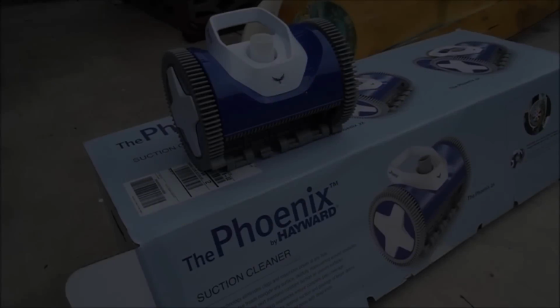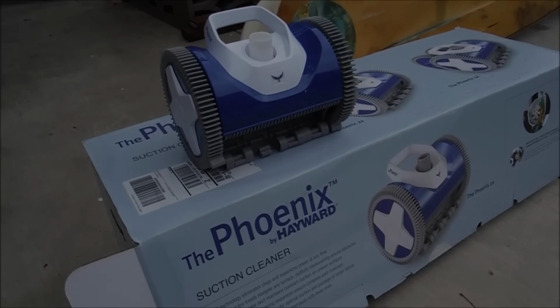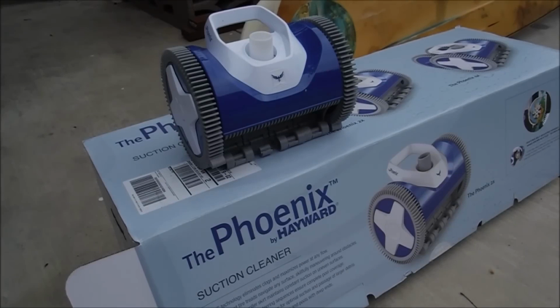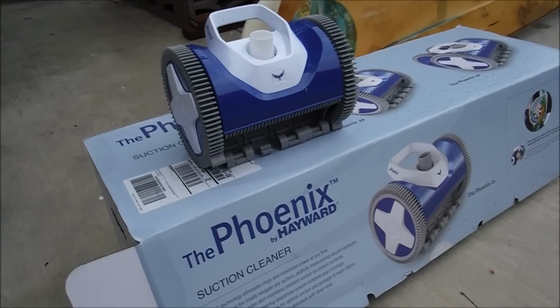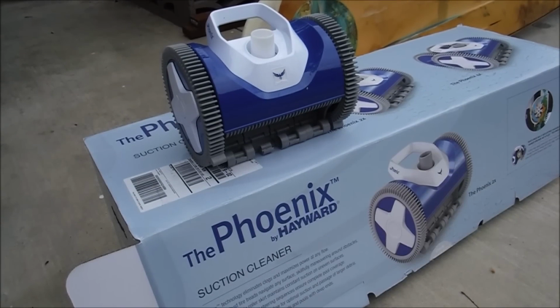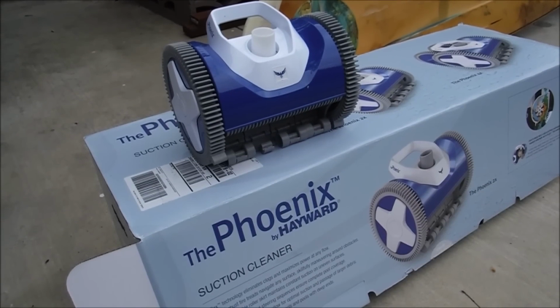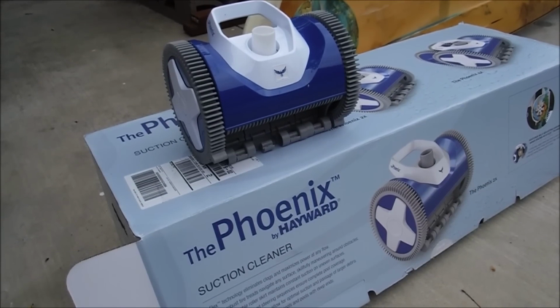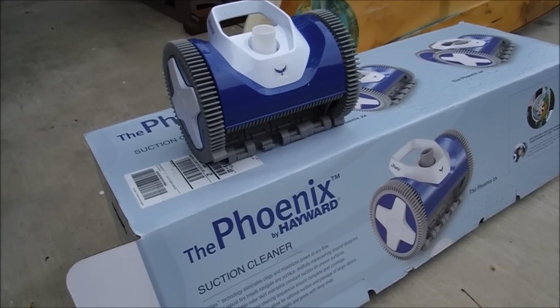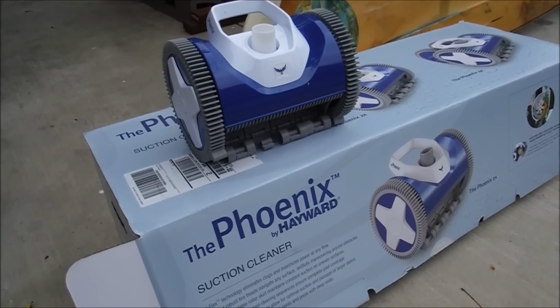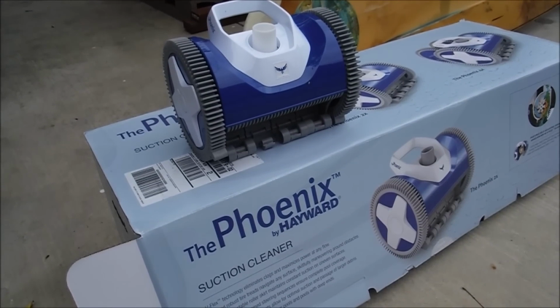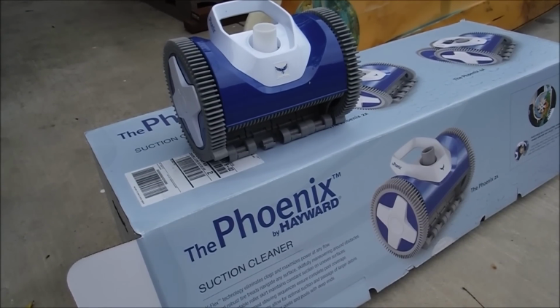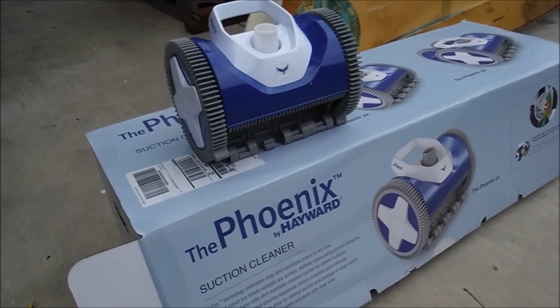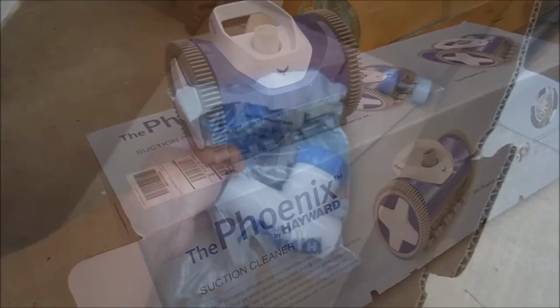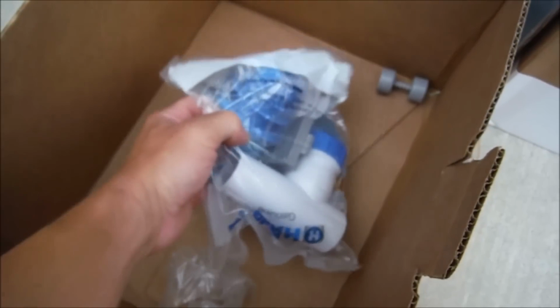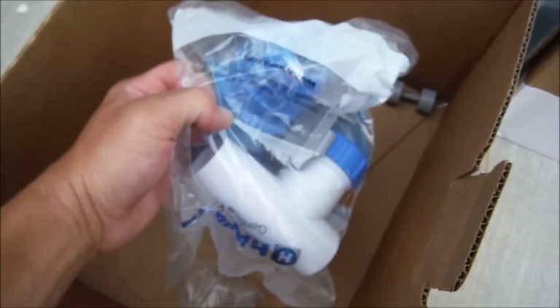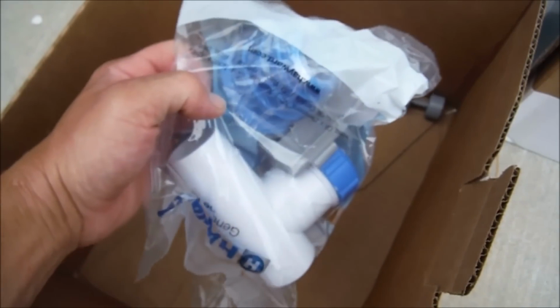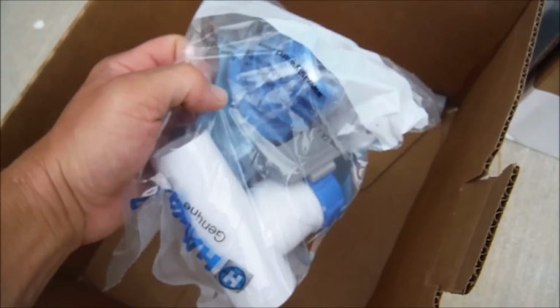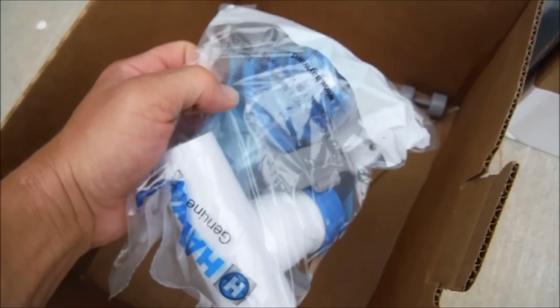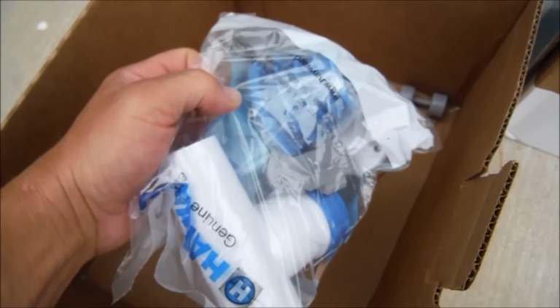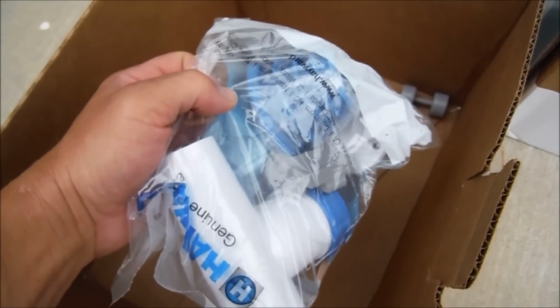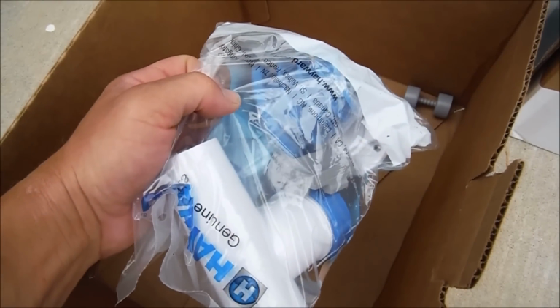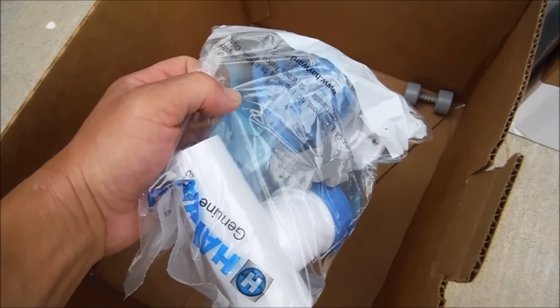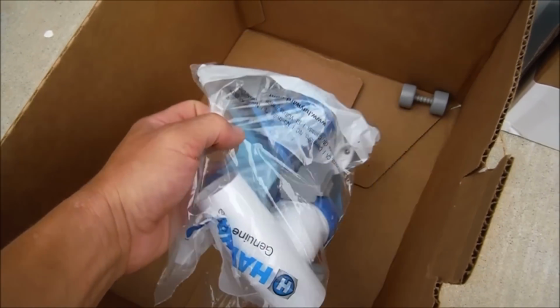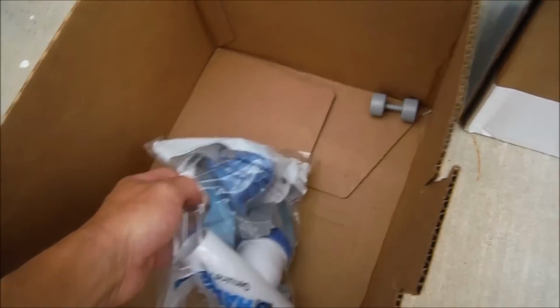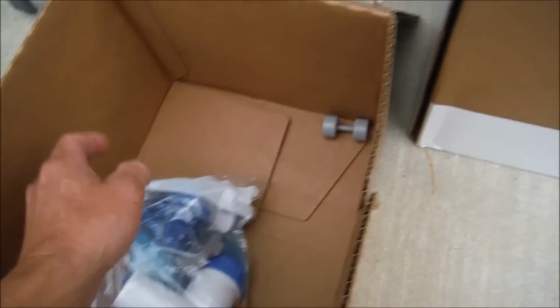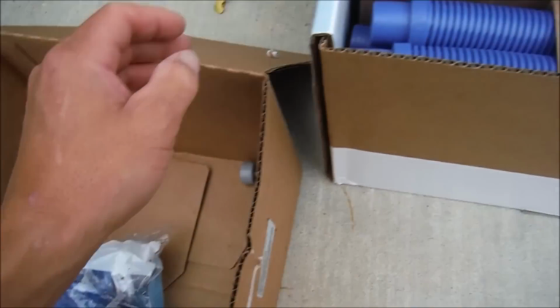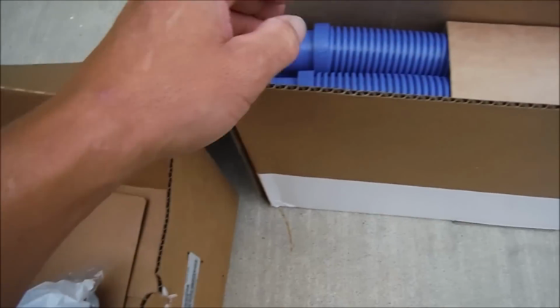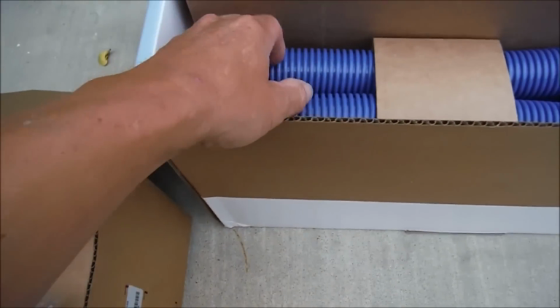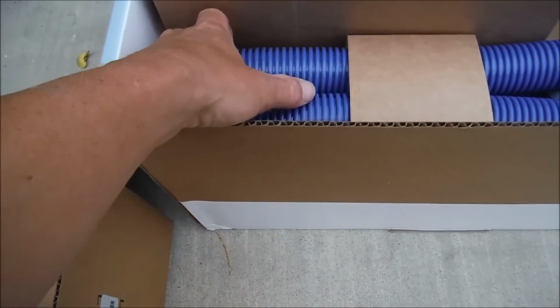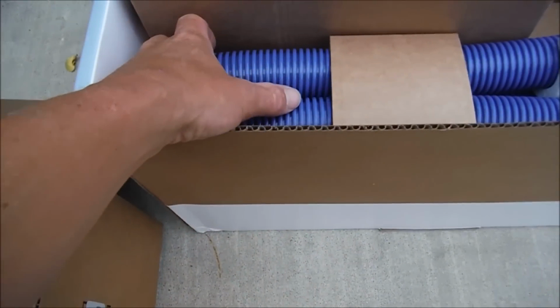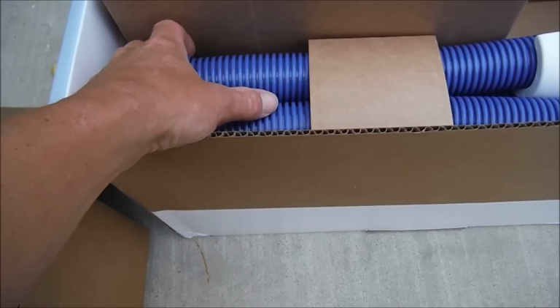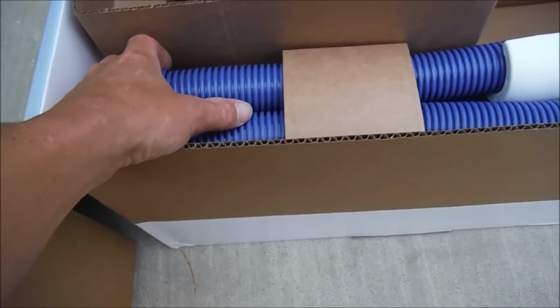I'm going to show you the installation process of the Hayward Phoenix Selection Side Cleaner. In the box are all the parts that you're going to need for a skimmer or side port installation. You have all the hoses in here also.